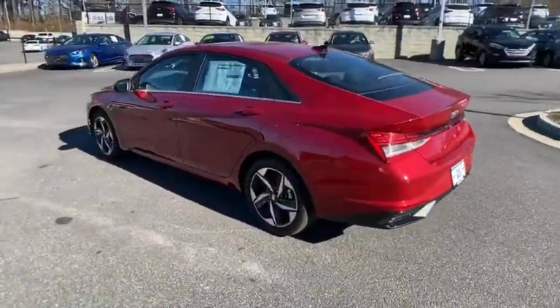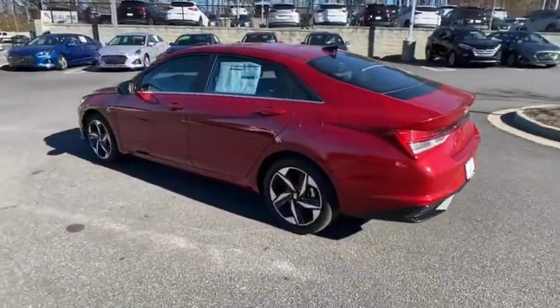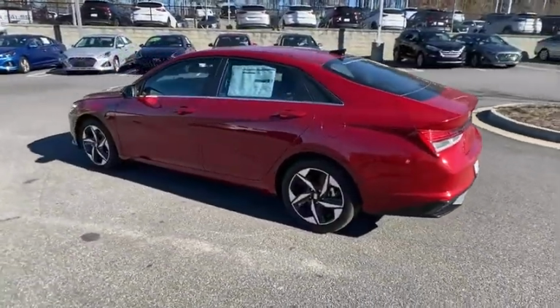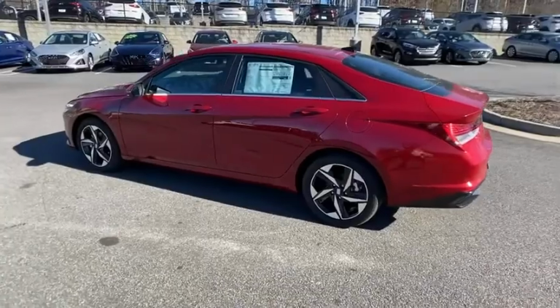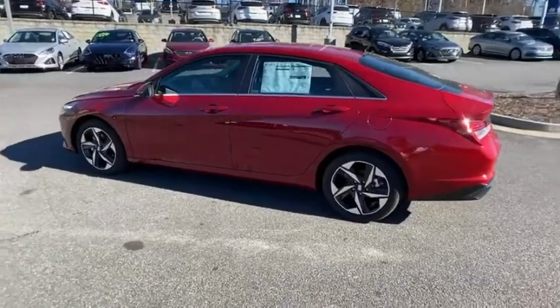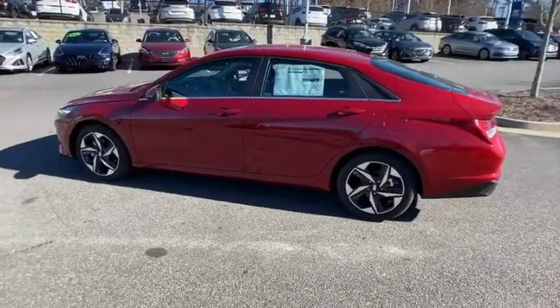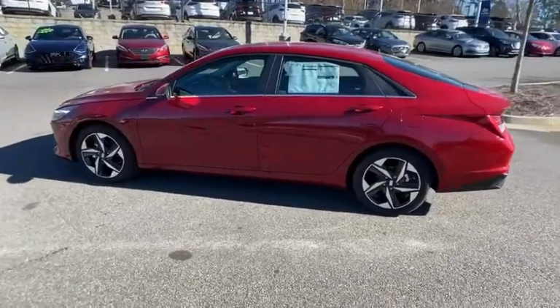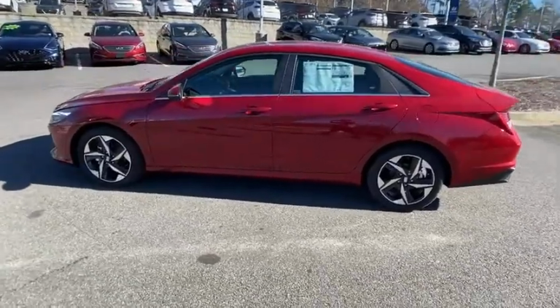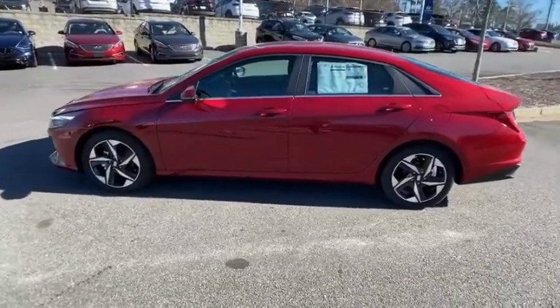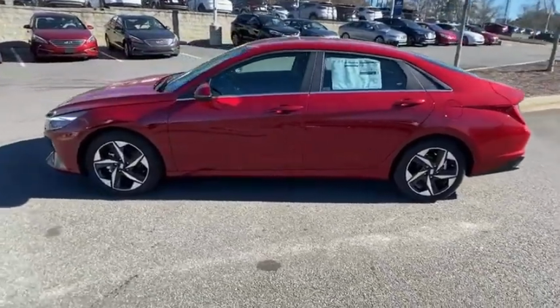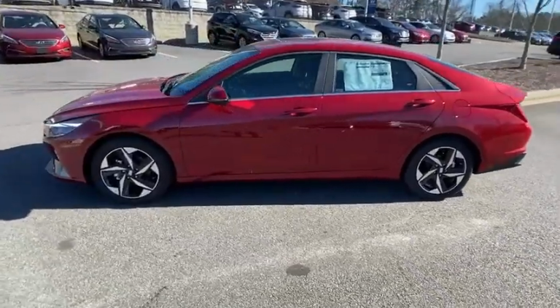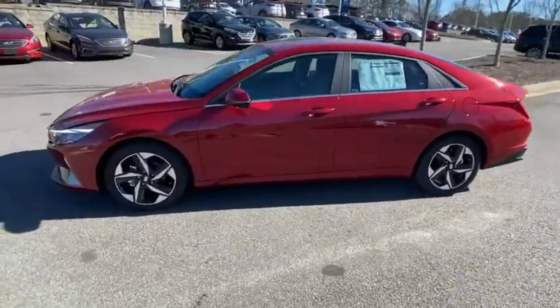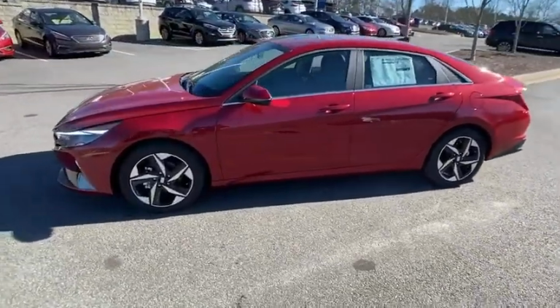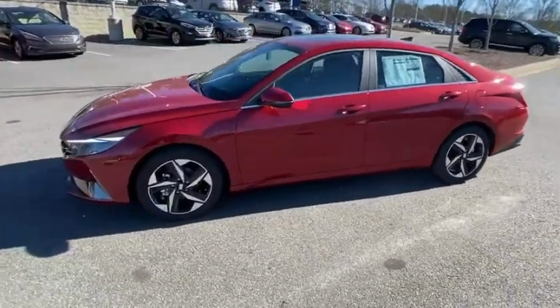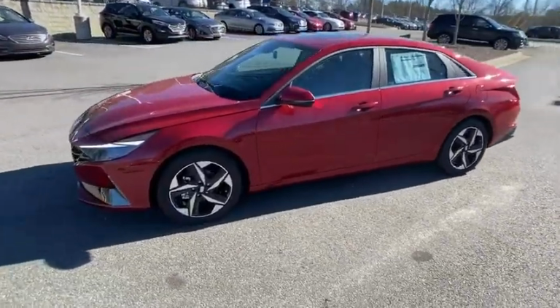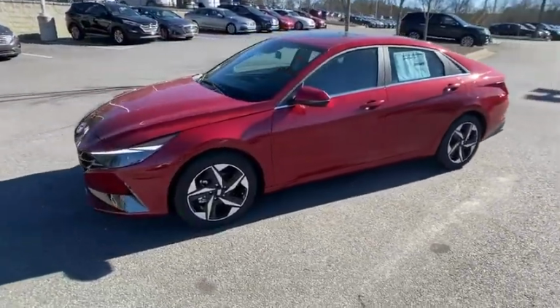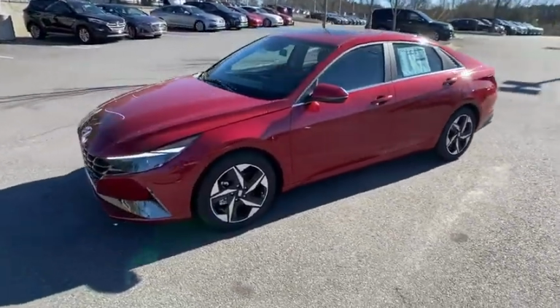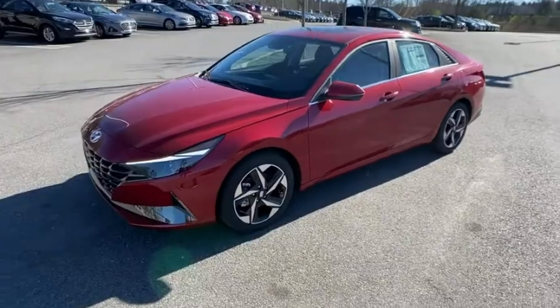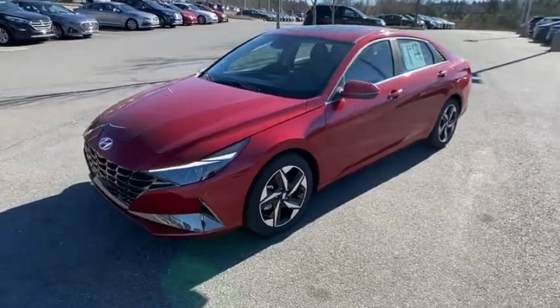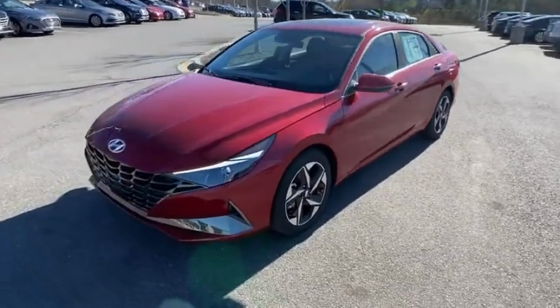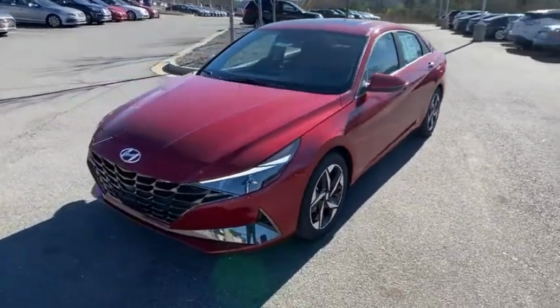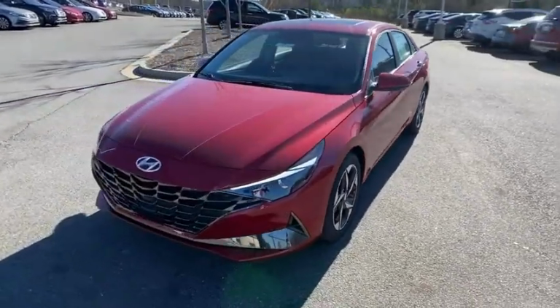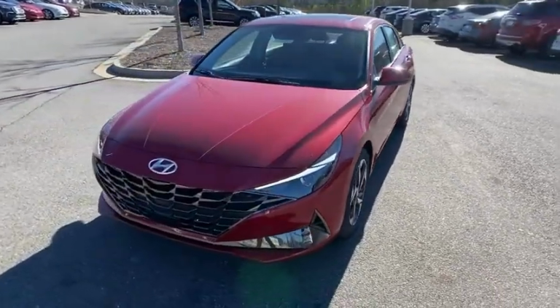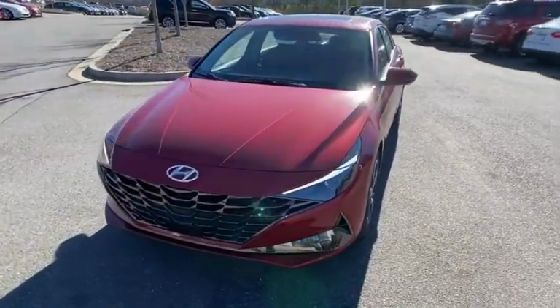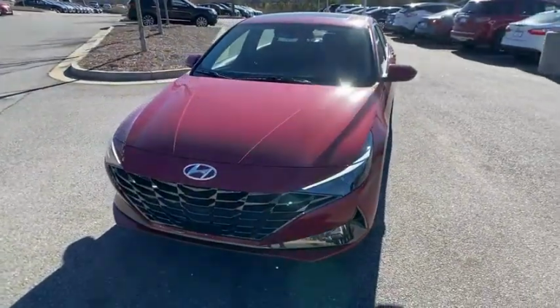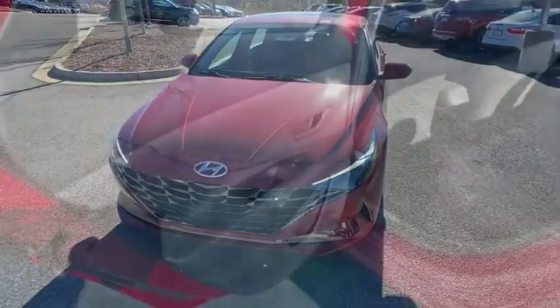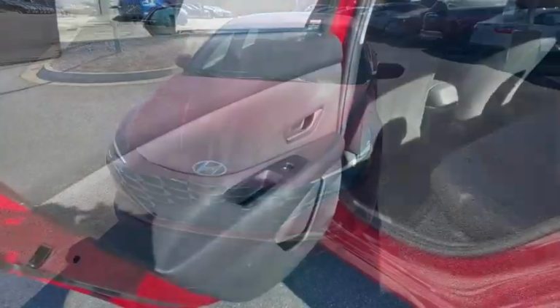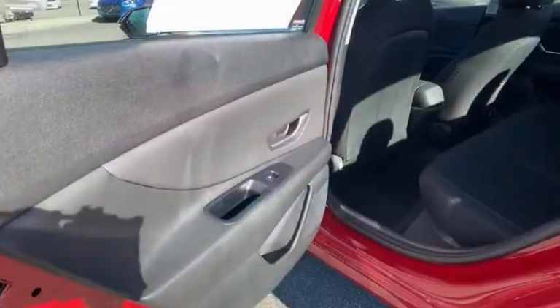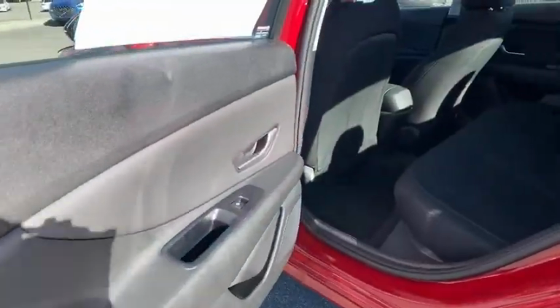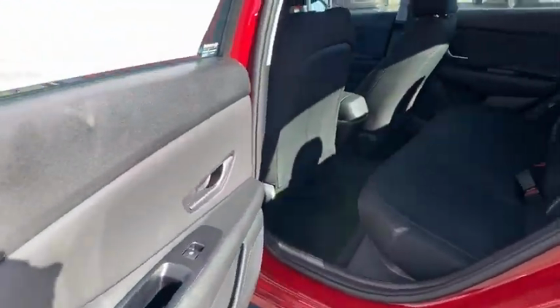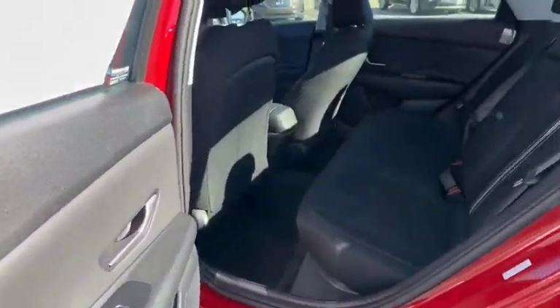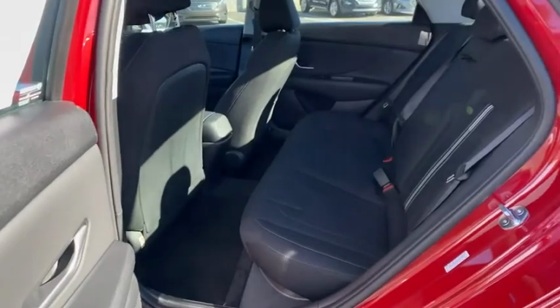Here are some of this vehicle's great options: traction control, Bose sound system, power sunroof, dual airbags, leather-wrapped steering wheel, power steering, alloy wheels, and four-wheel disc brakes.